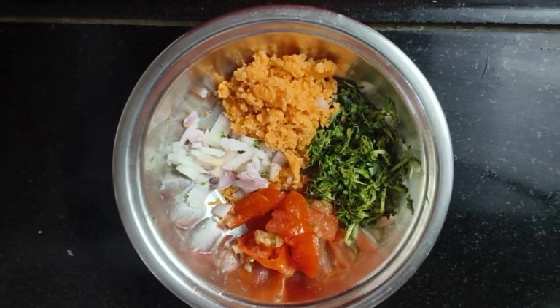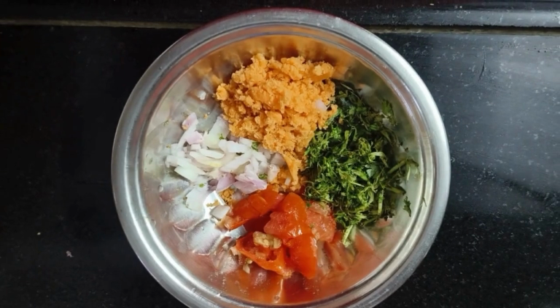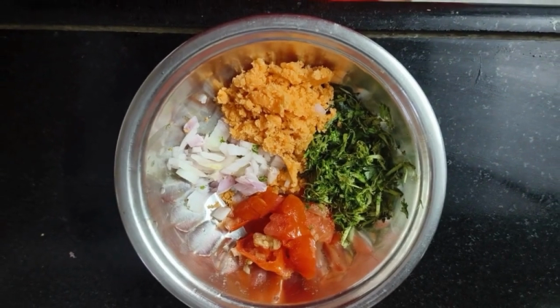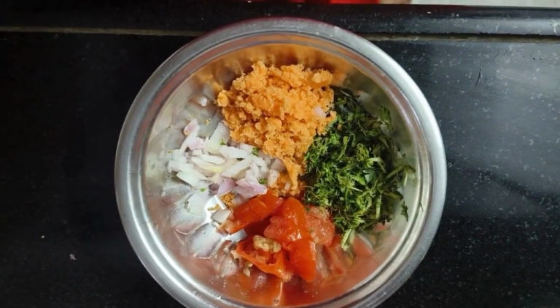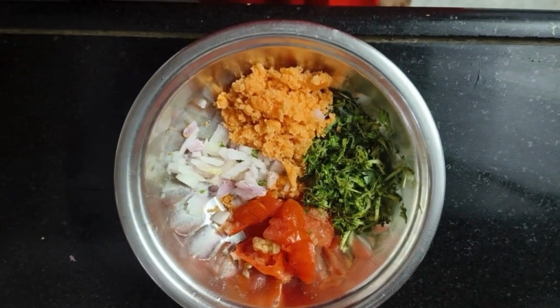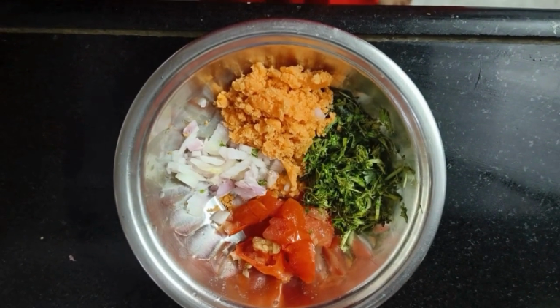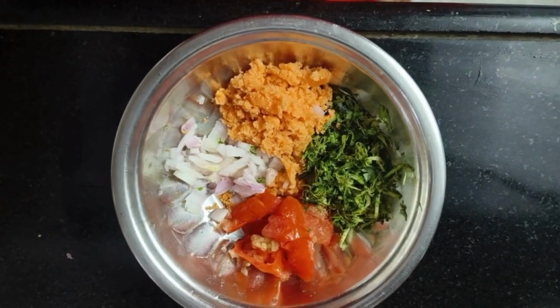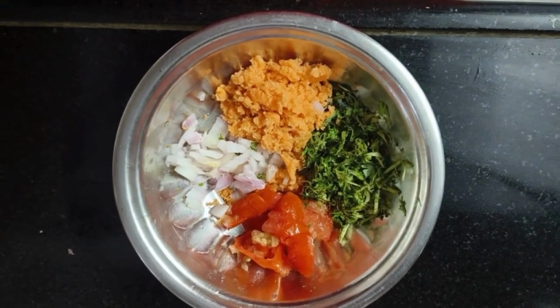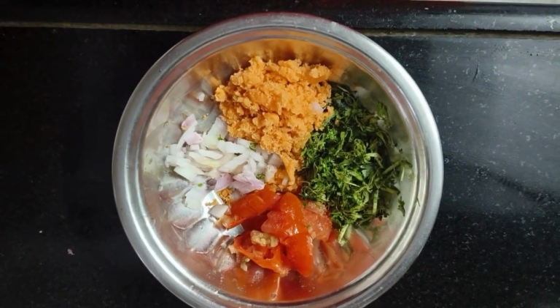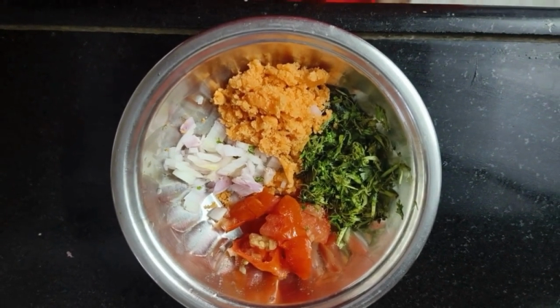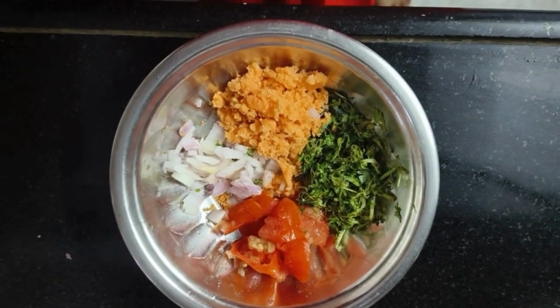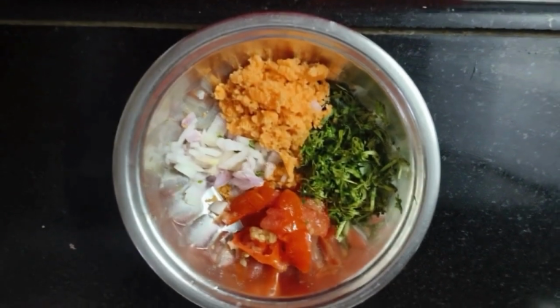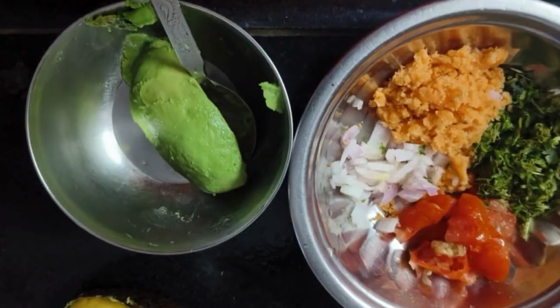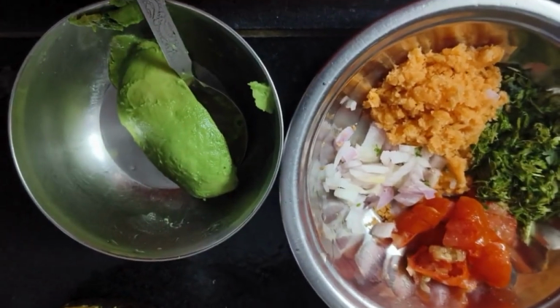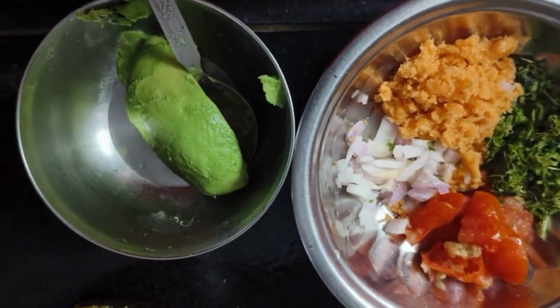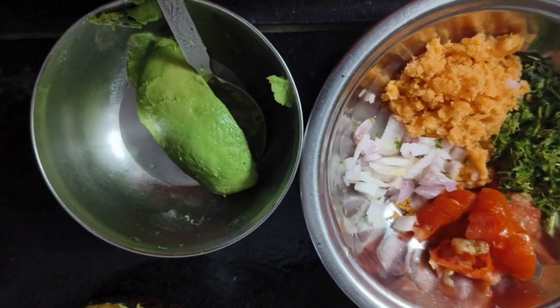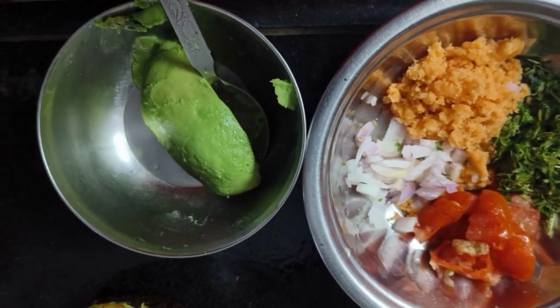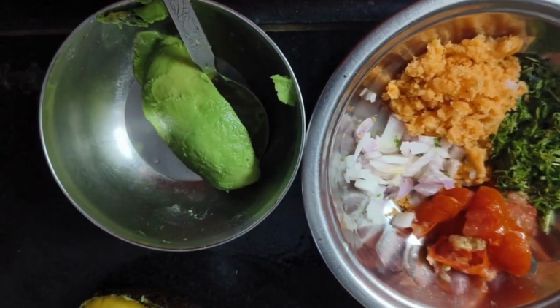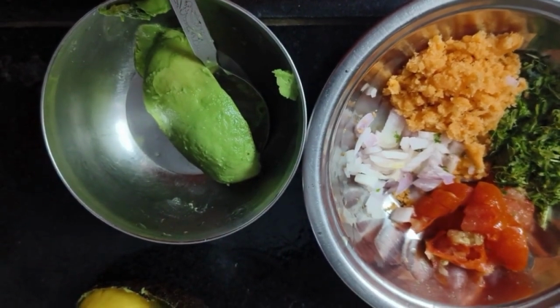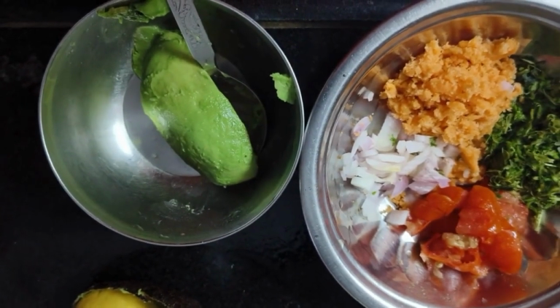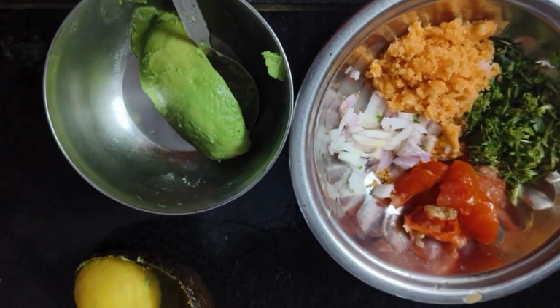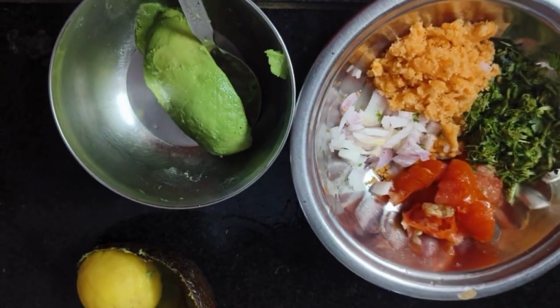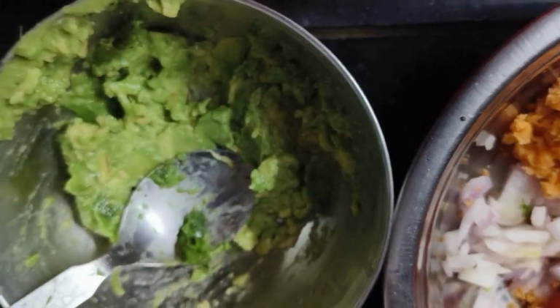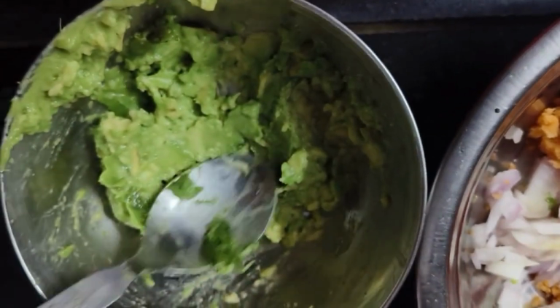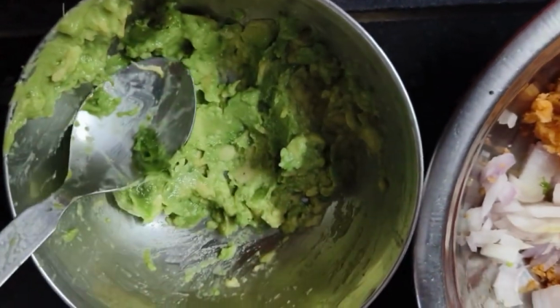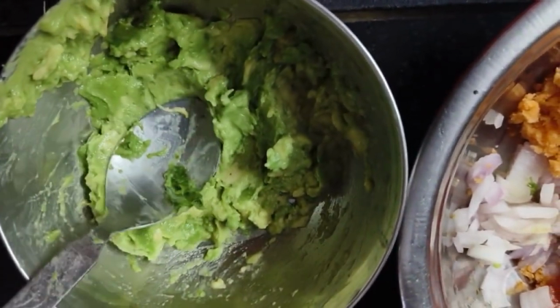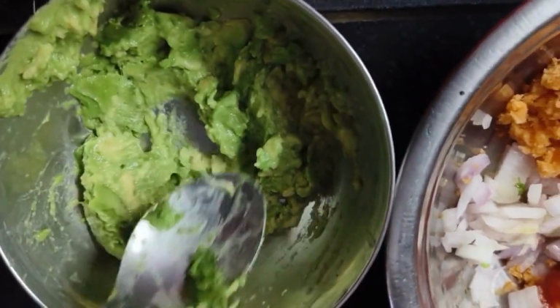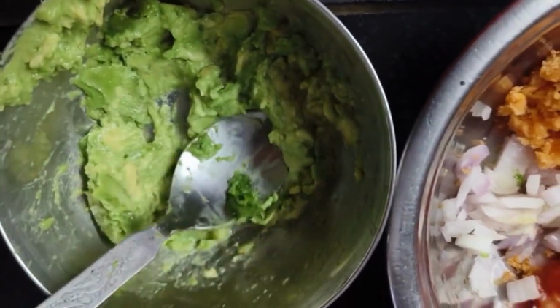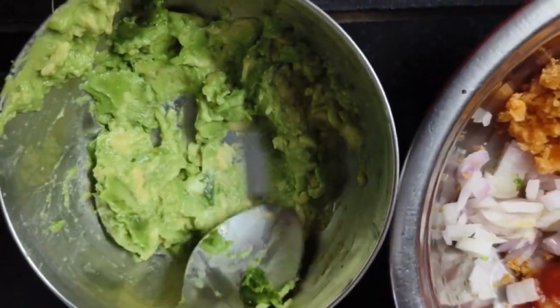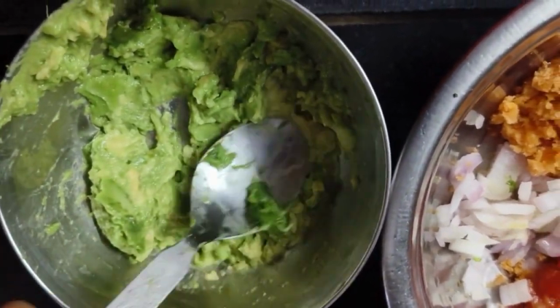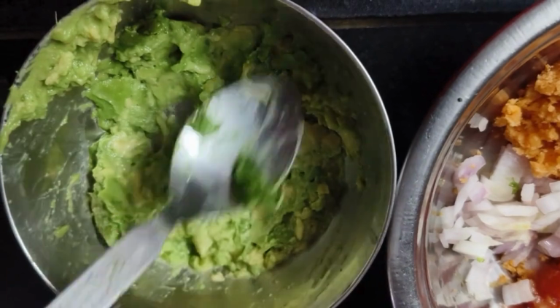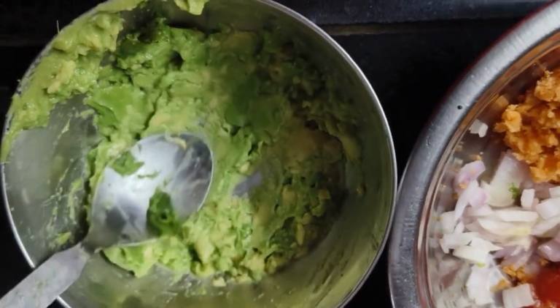I put half onion in the bowl and I put tomato seeds in the bowl. I put some chips in the bowl and I put half onion in the bowl.